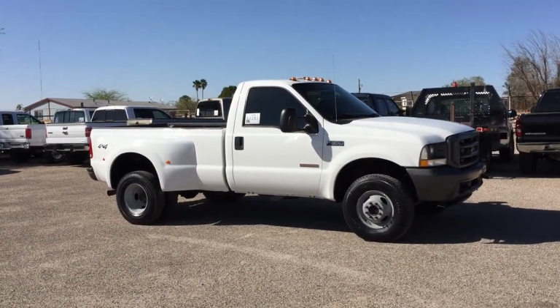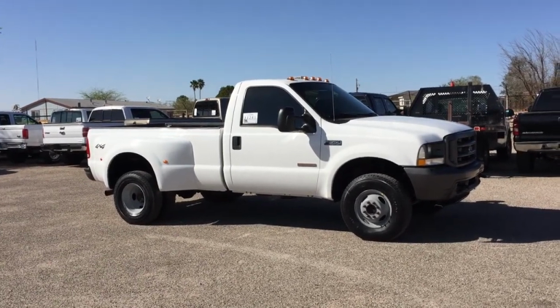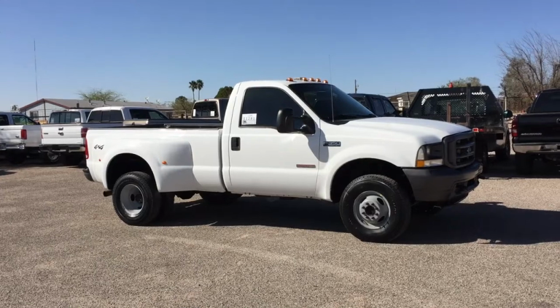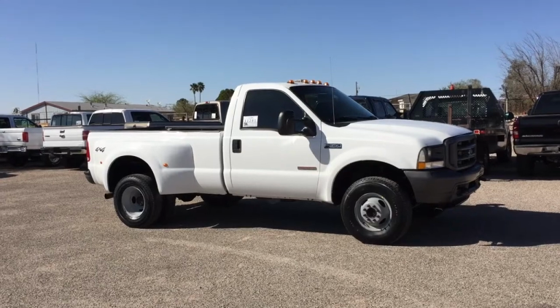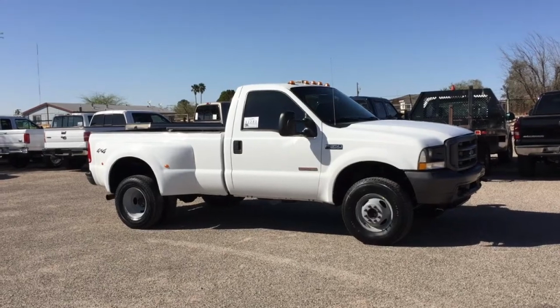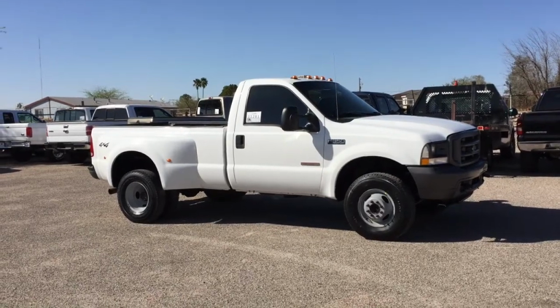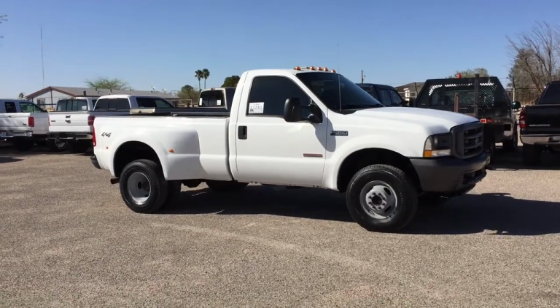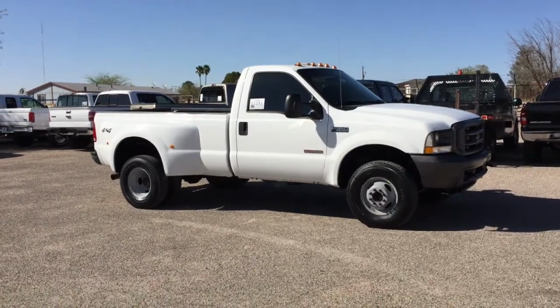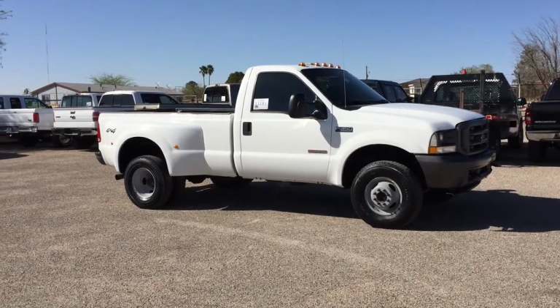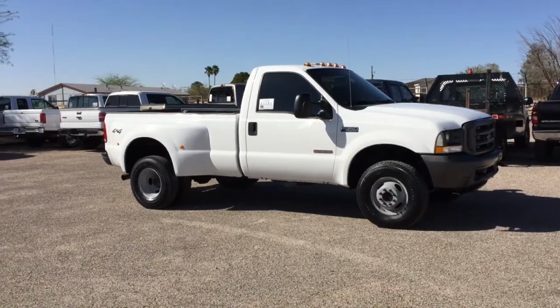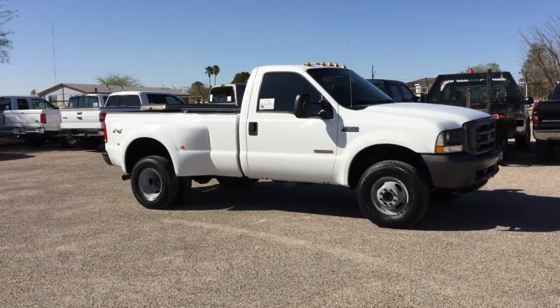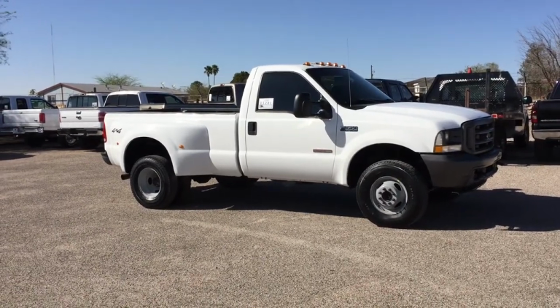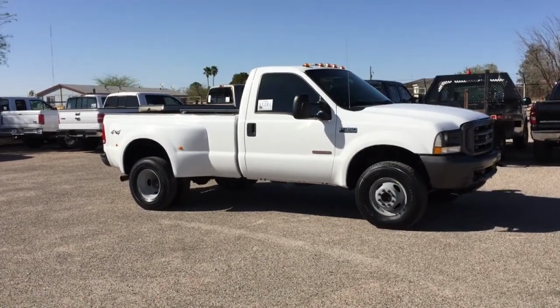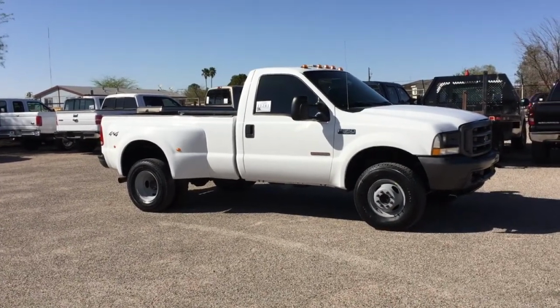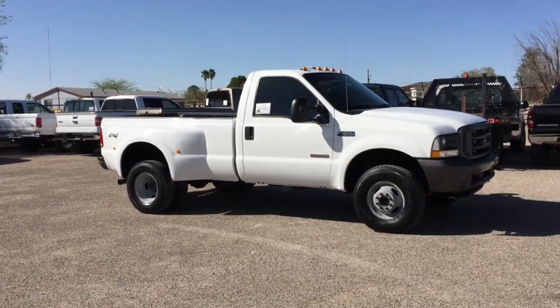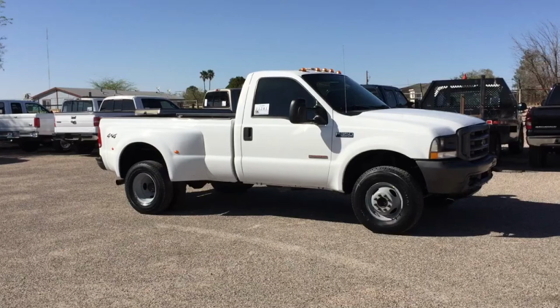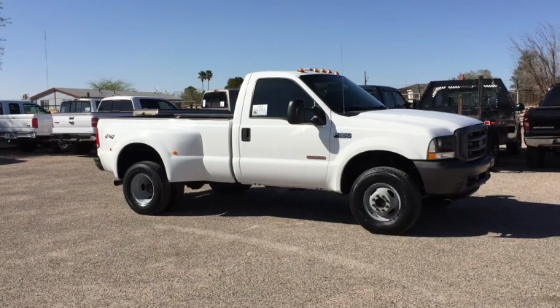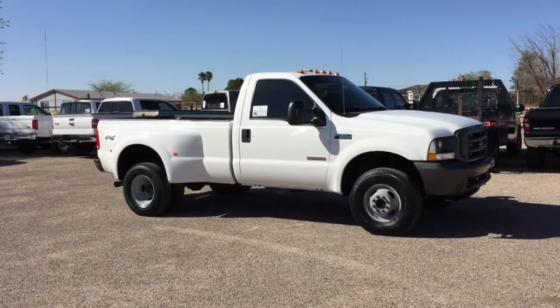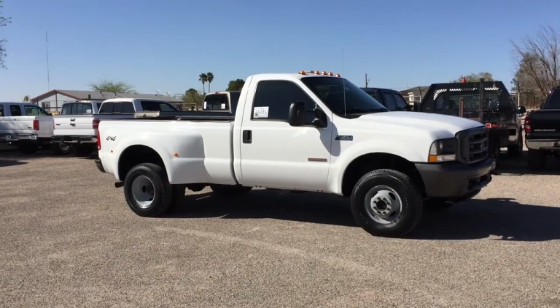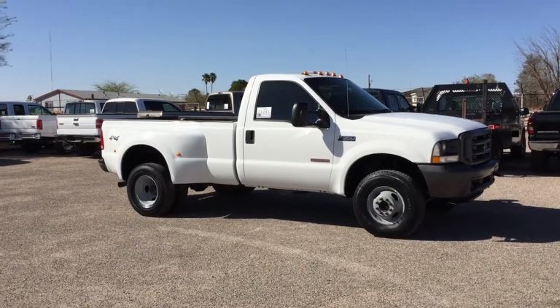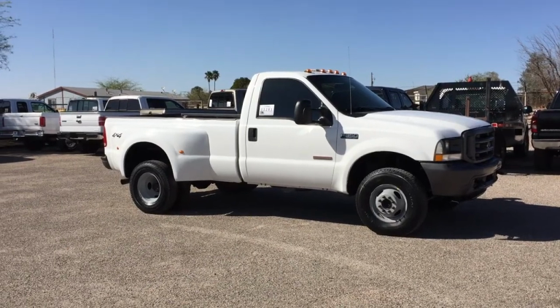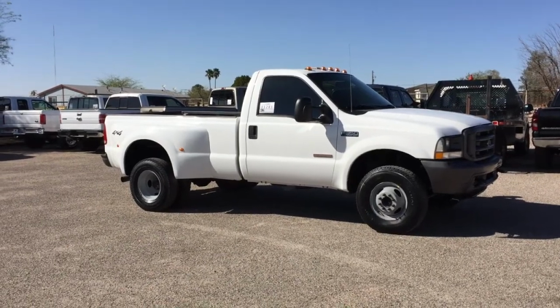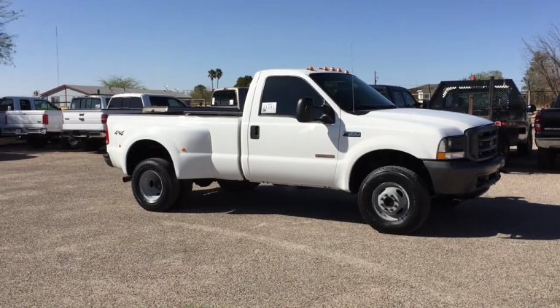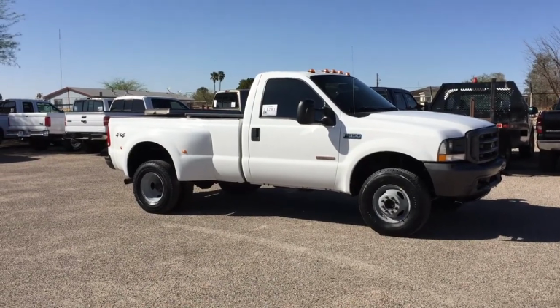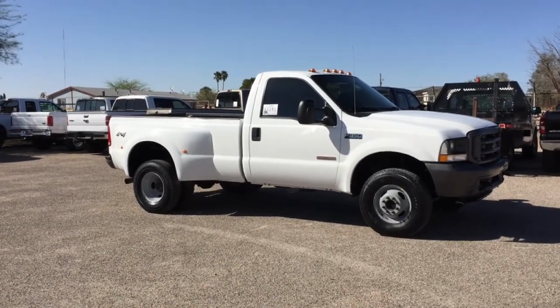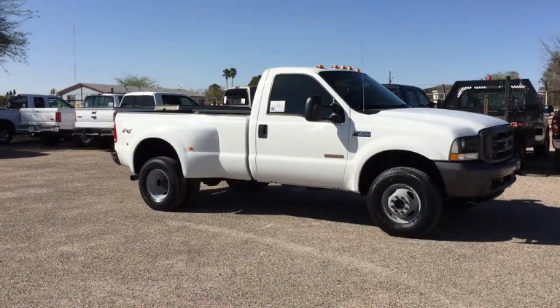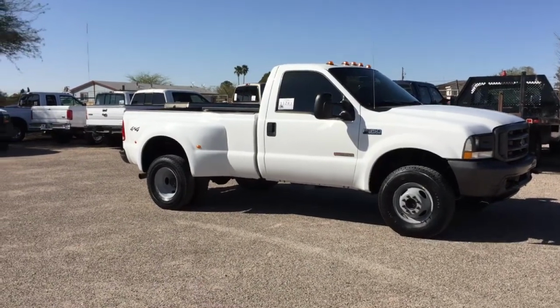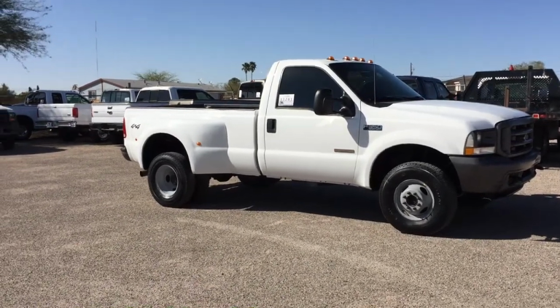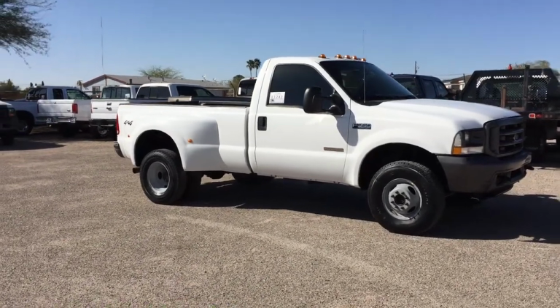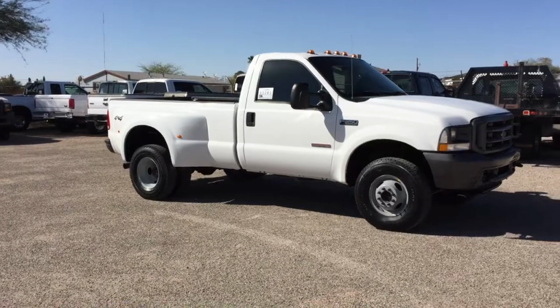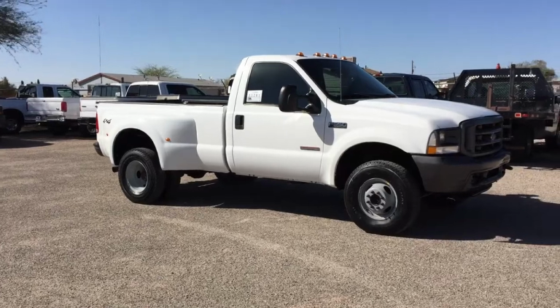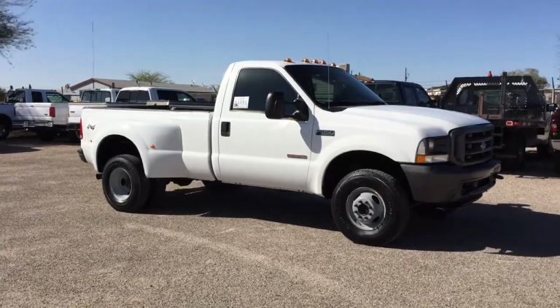This truck has 23,478 actual miles. It came from an insurance company in Kansas City, Missouri. It was a theft recovery — sold to us on a salvage title due to theft, not collision.